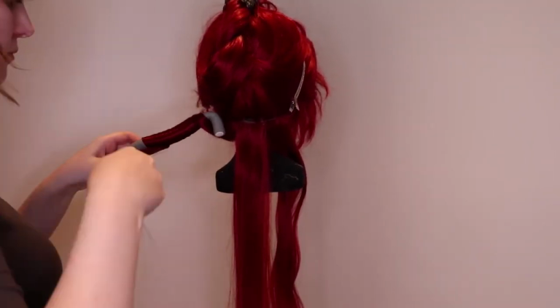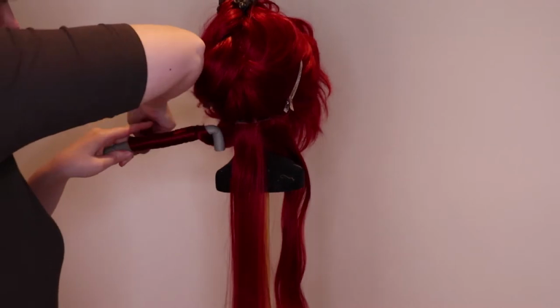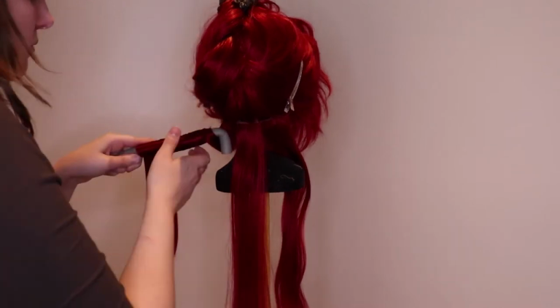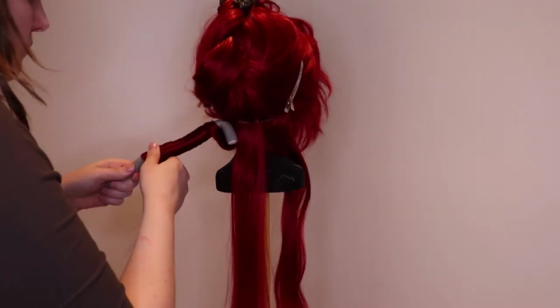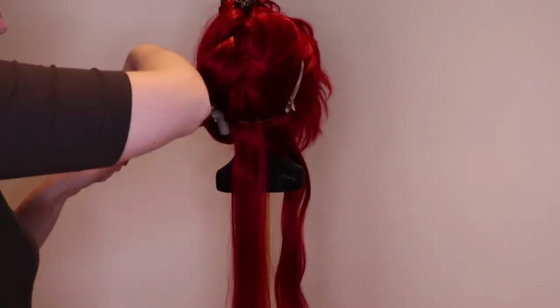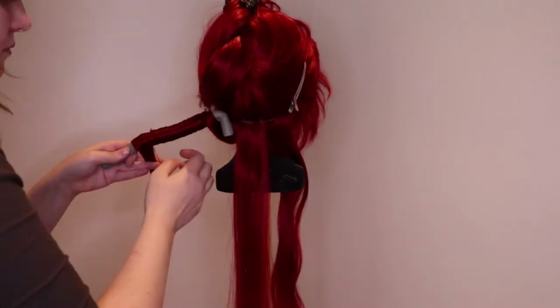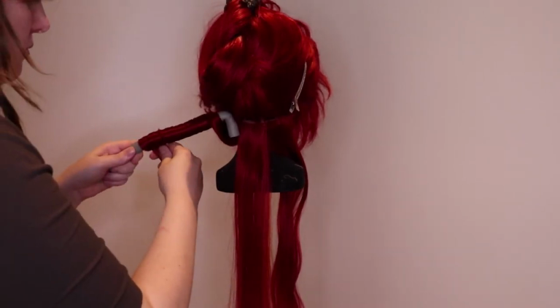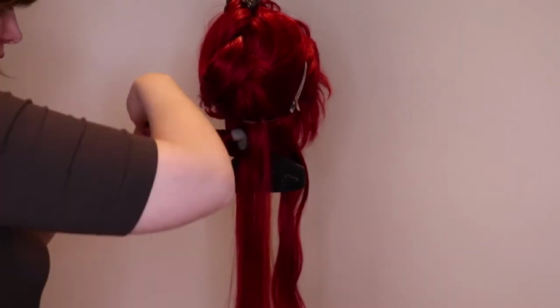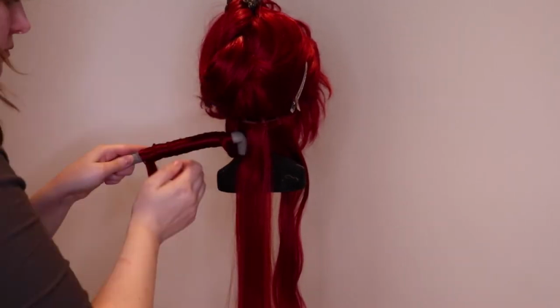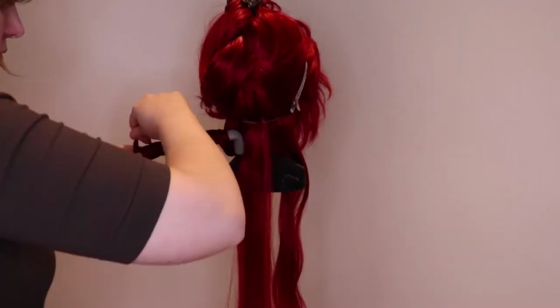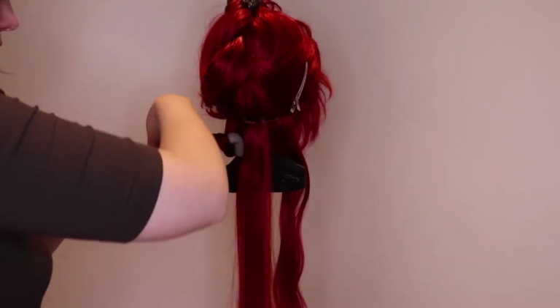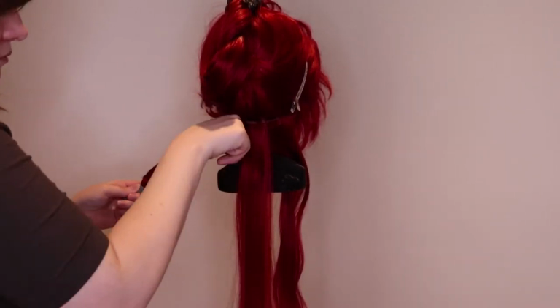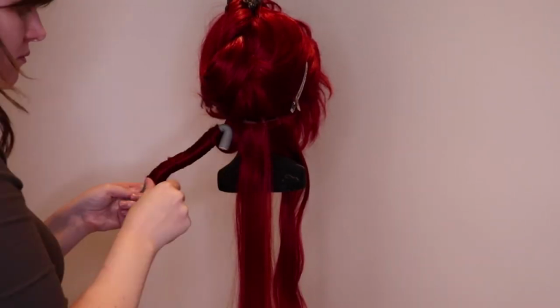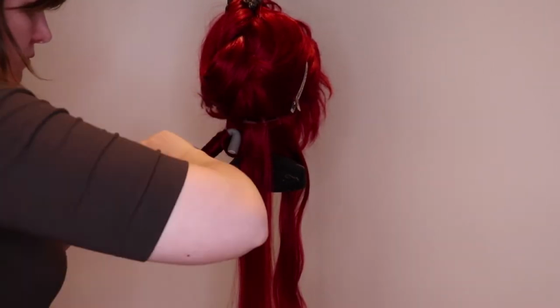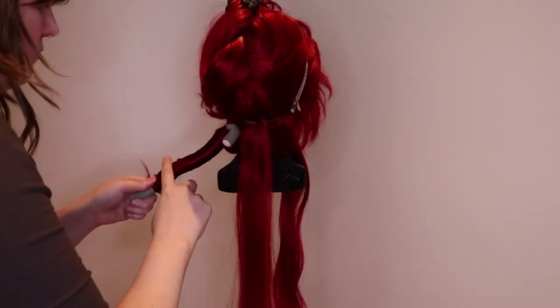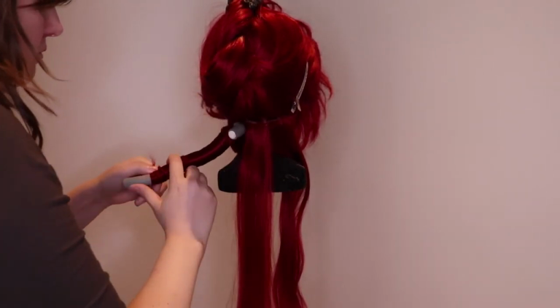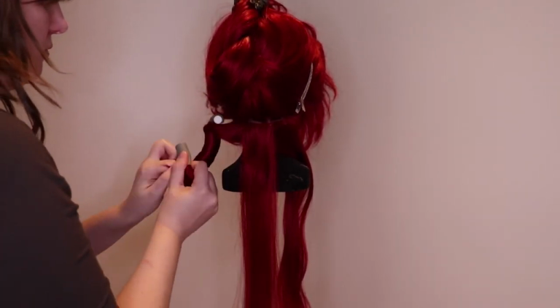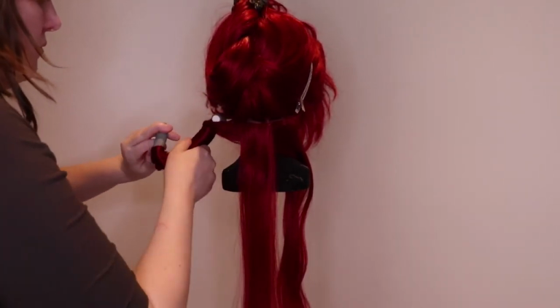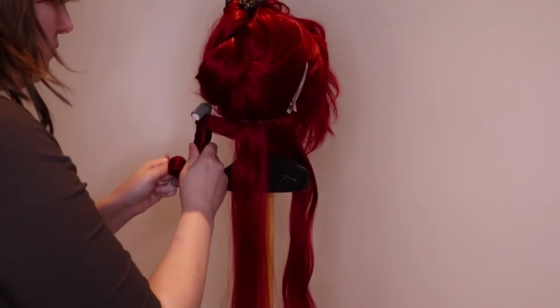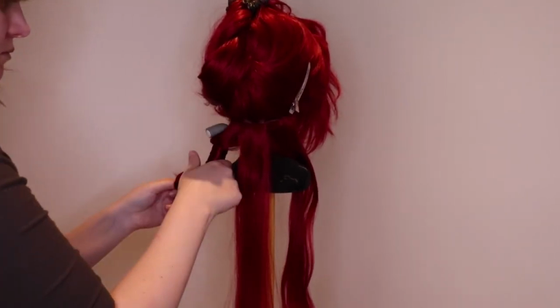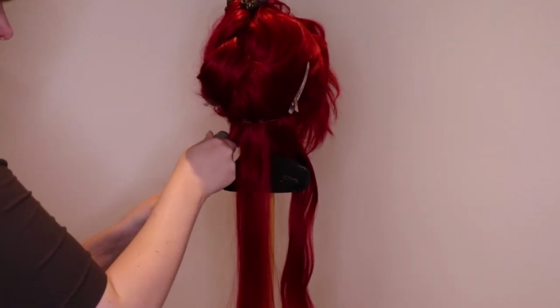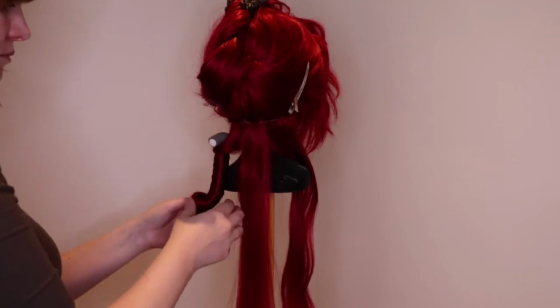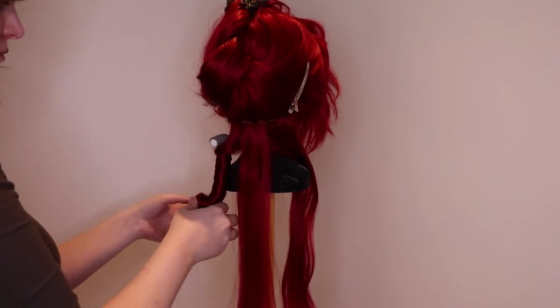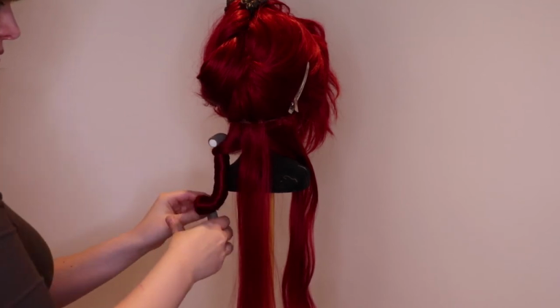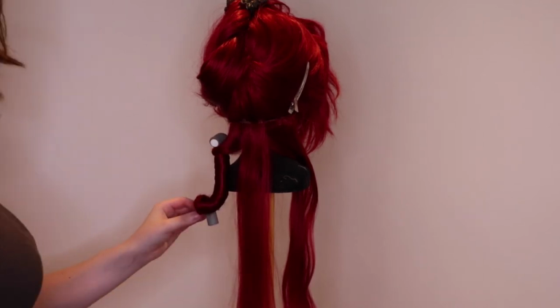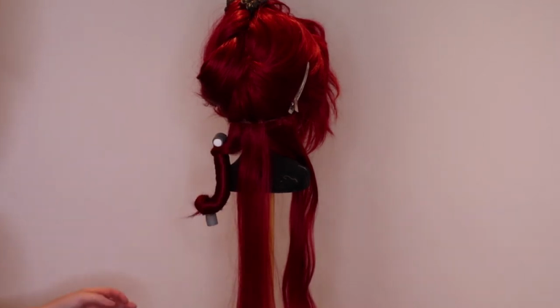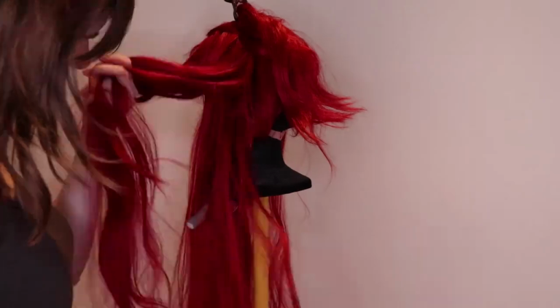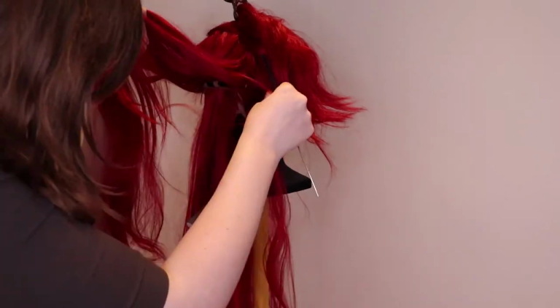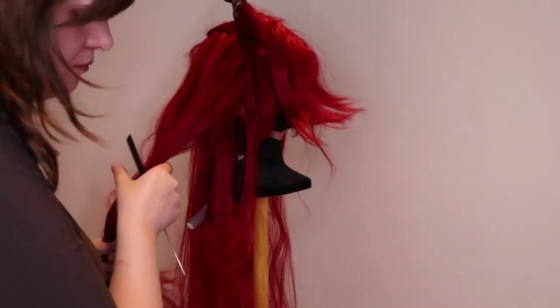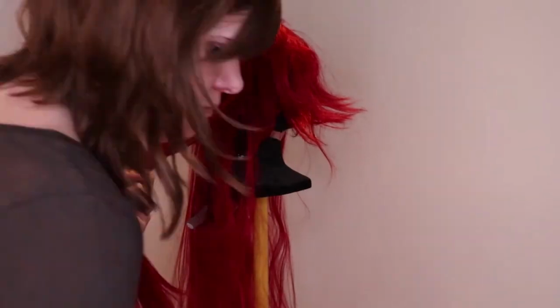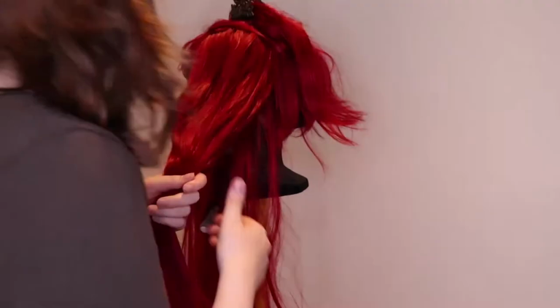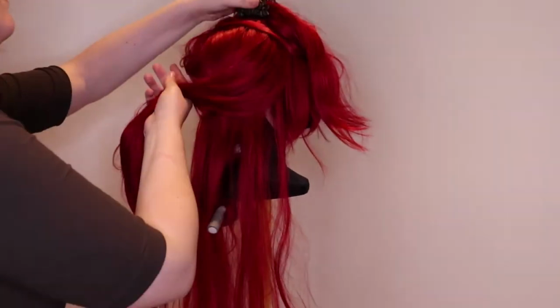Then I take a flexible curling rod and twist the hair around it. And now you just have to repeat the process. When you're done curling your section, go to the next one and so on until your entire wig is done.